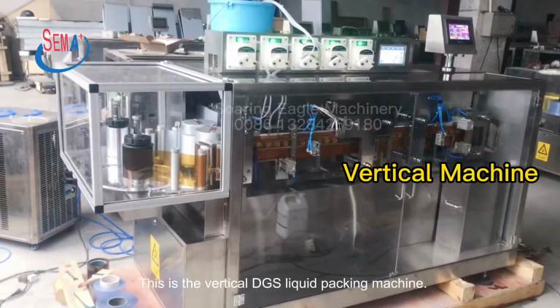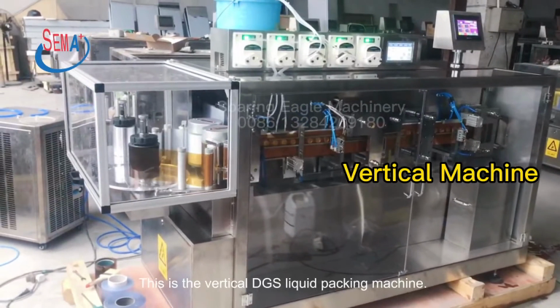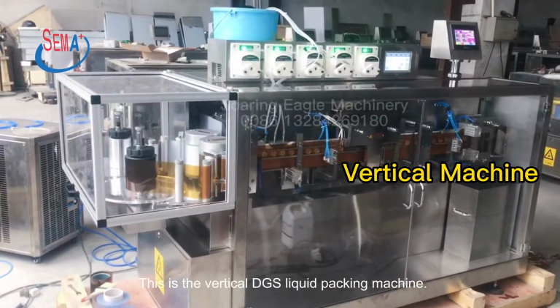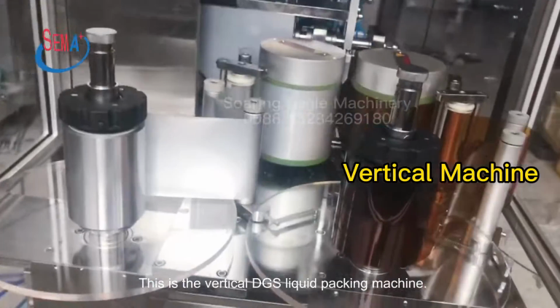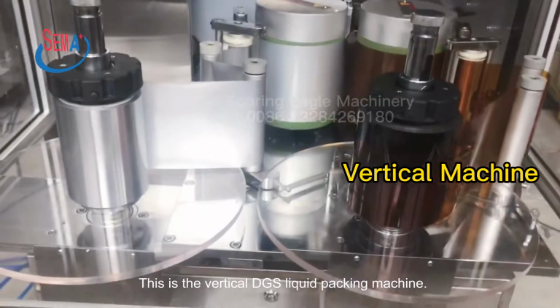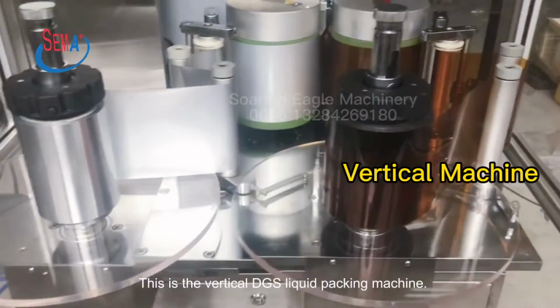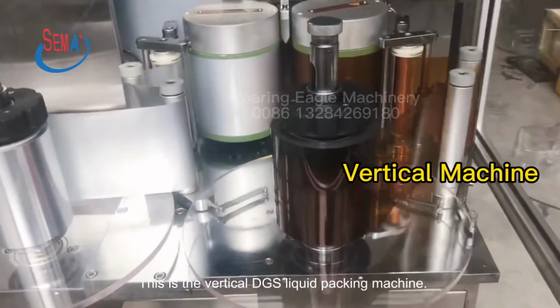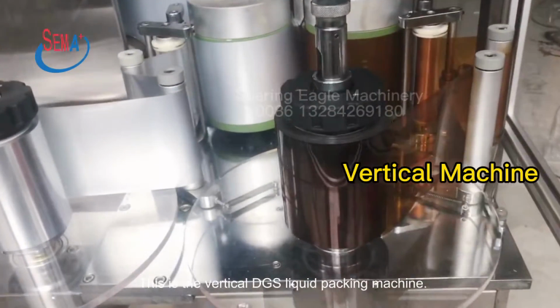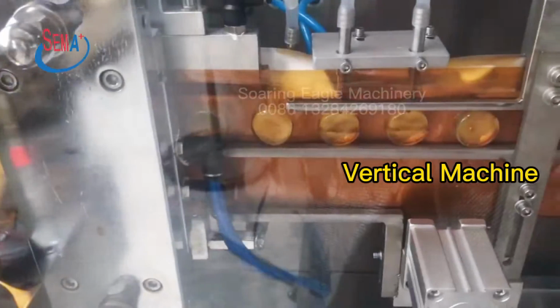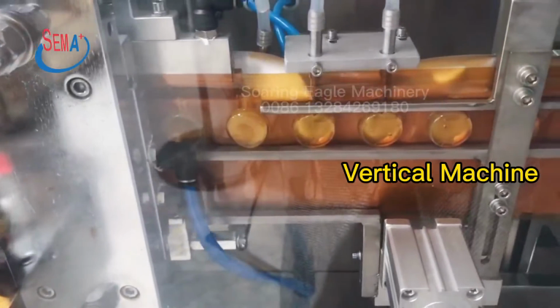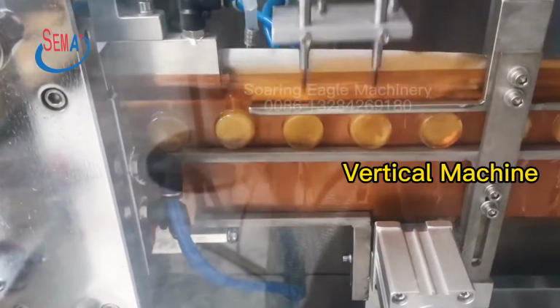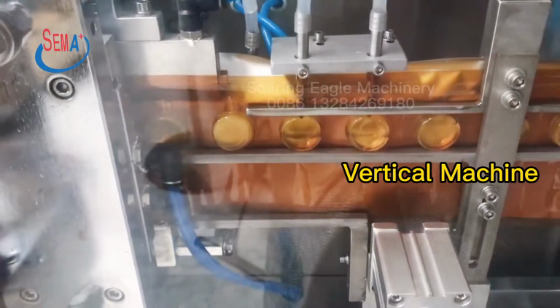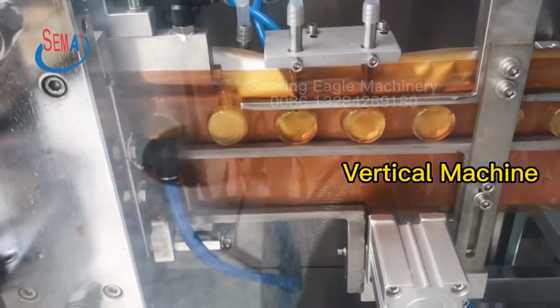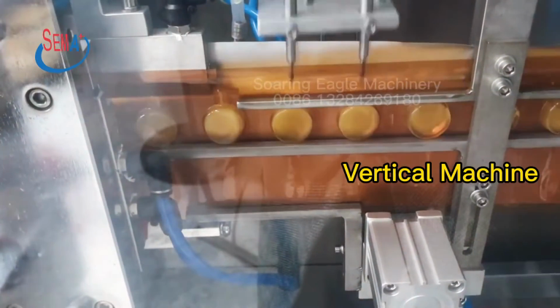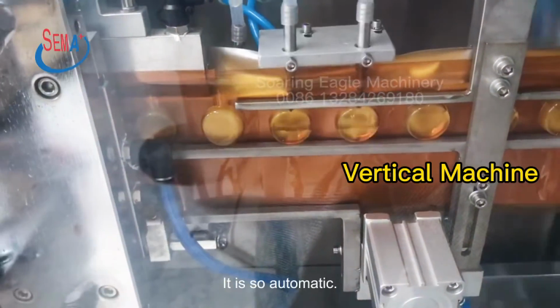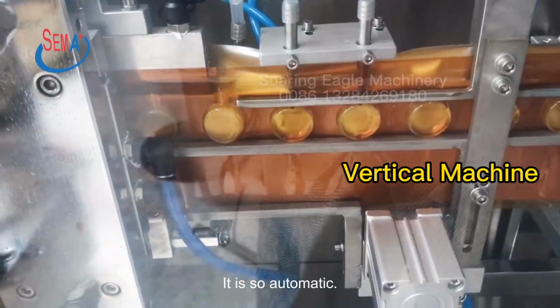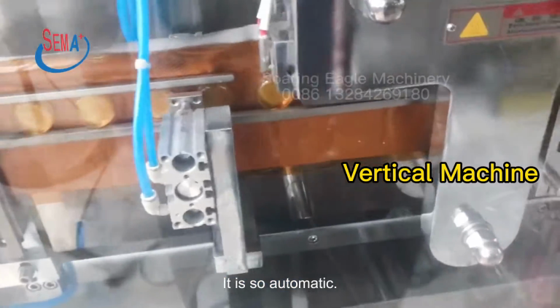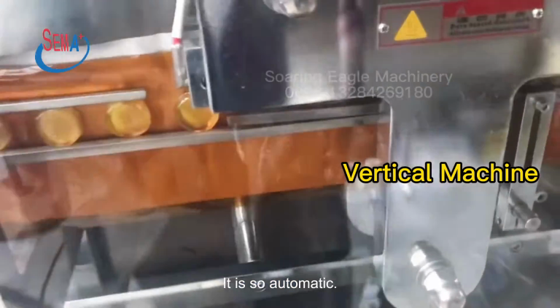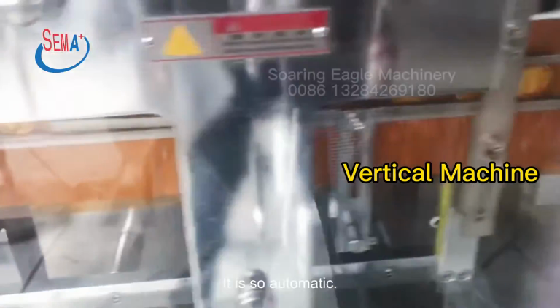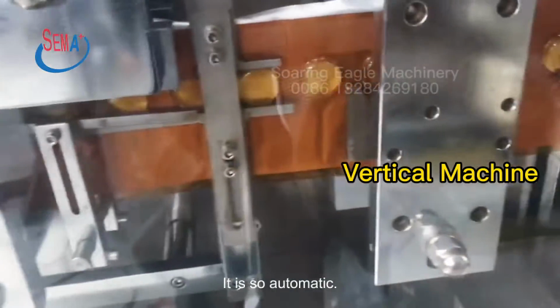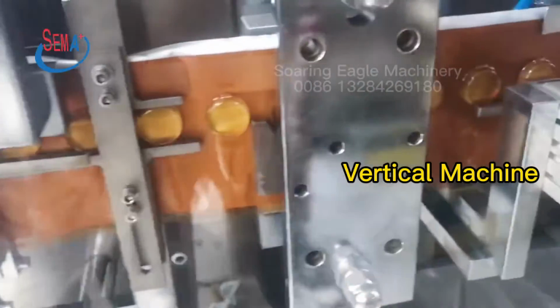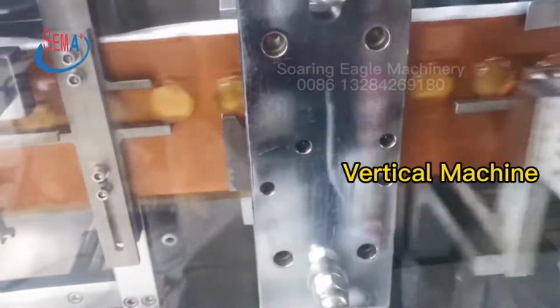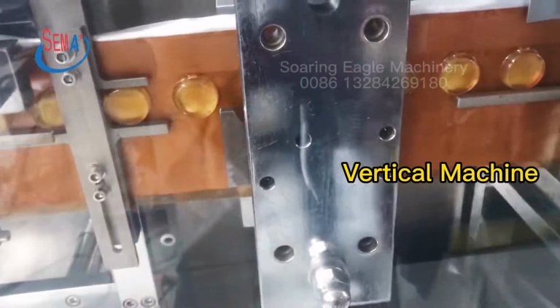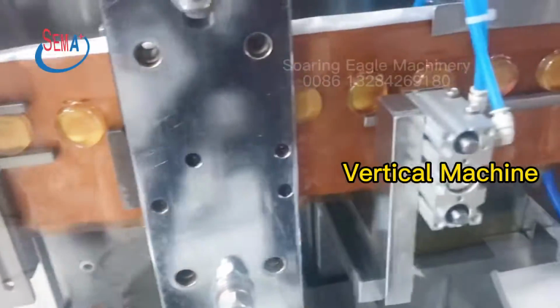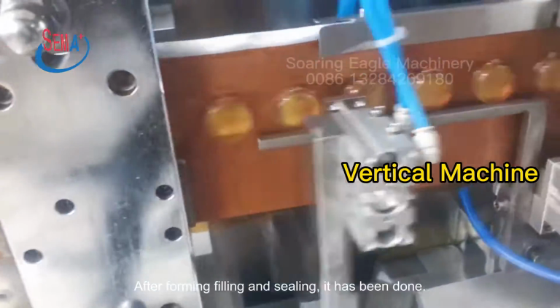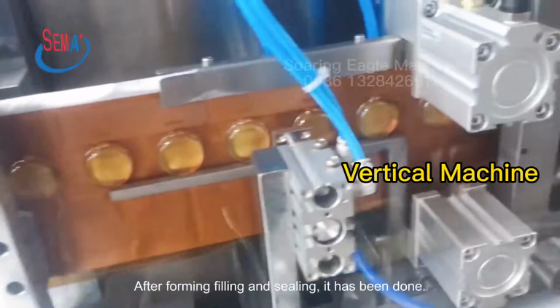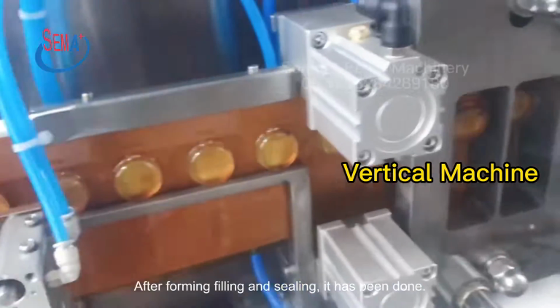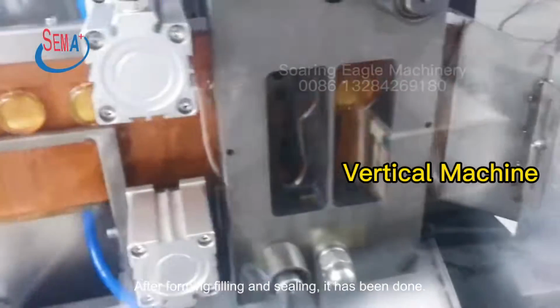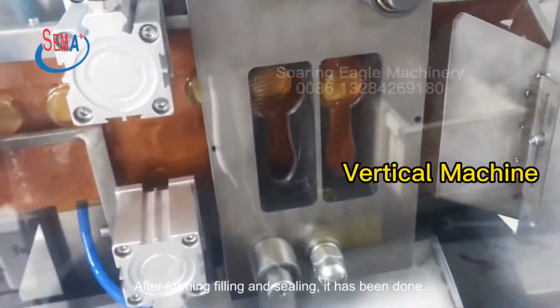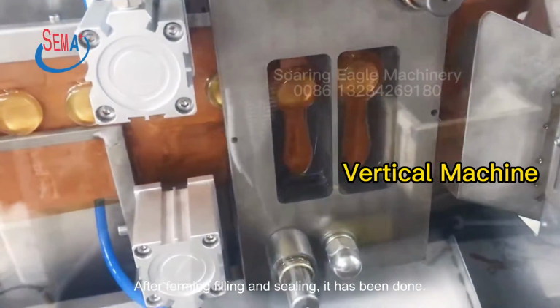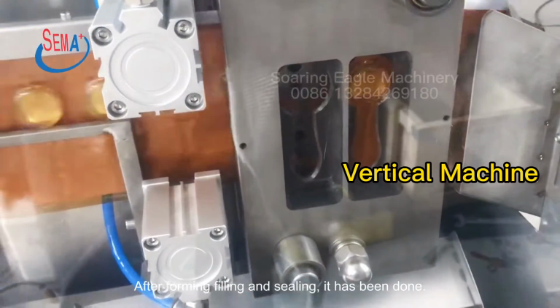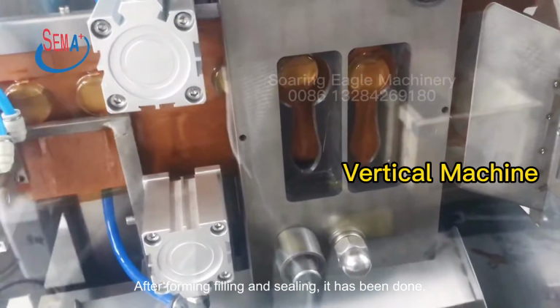This is the Vertical DGS liquid packing machine. It is so automatic. After forming, filling and sealing, it has been done.